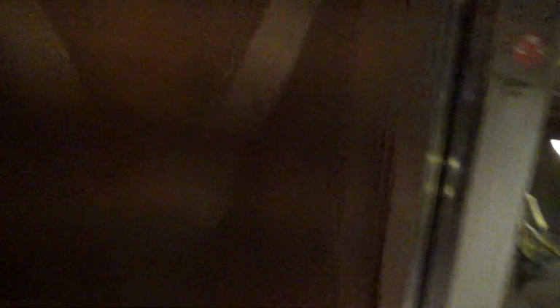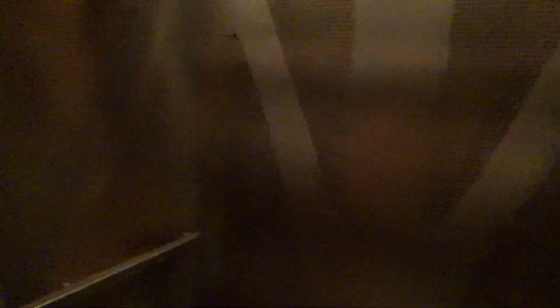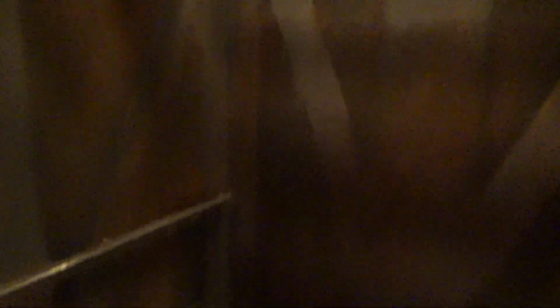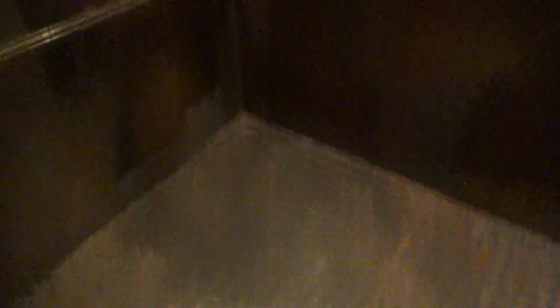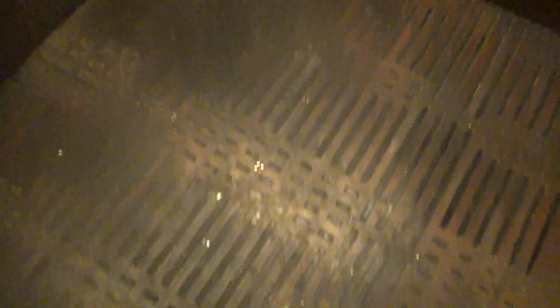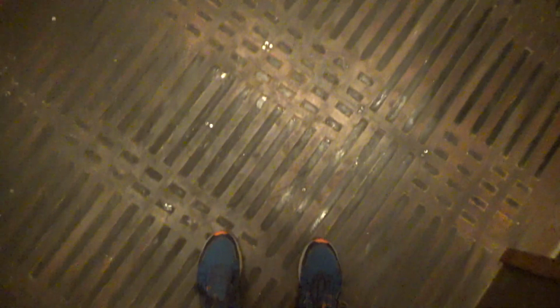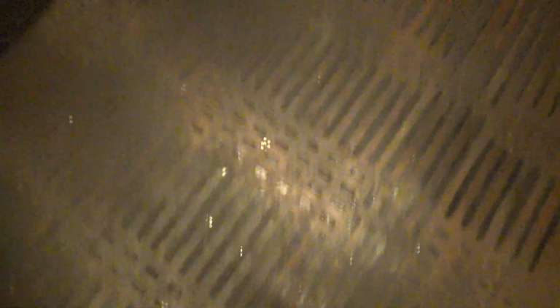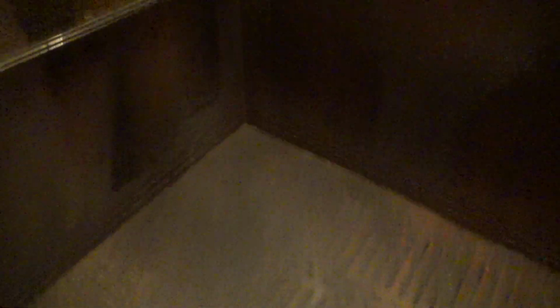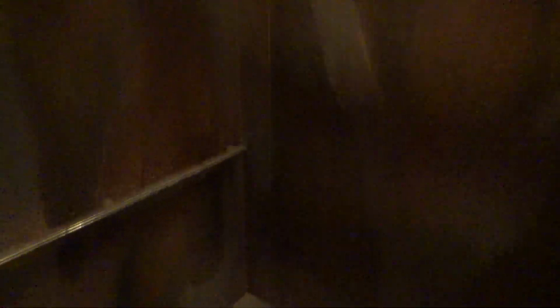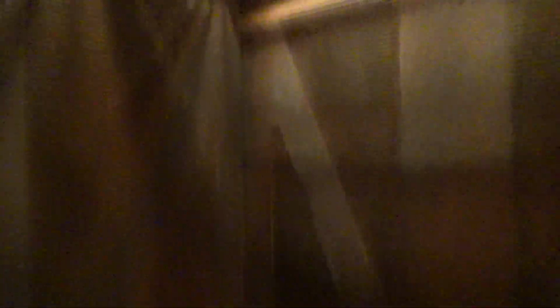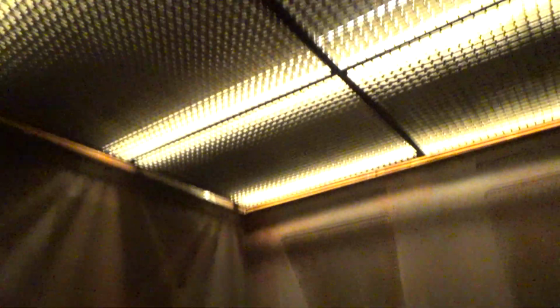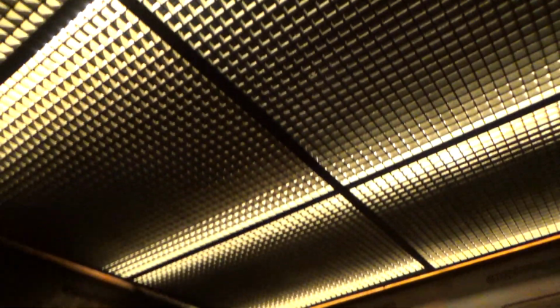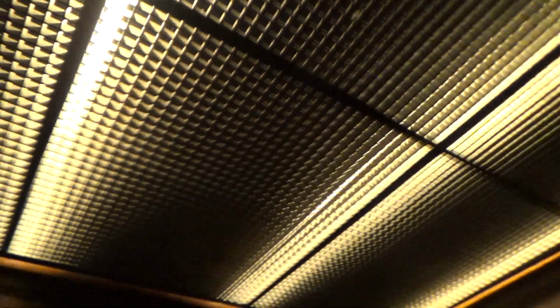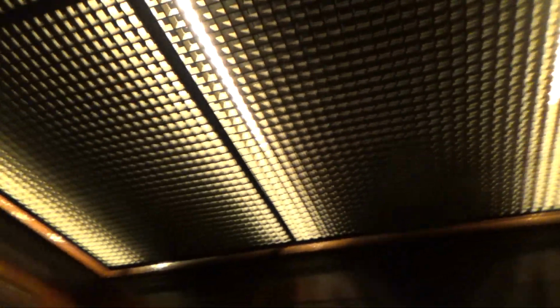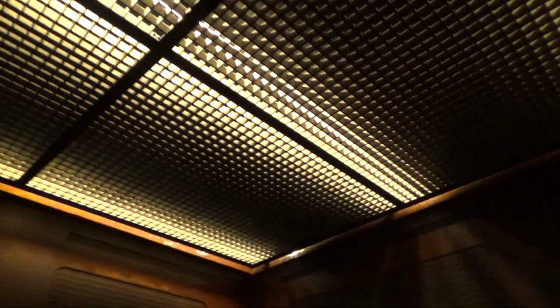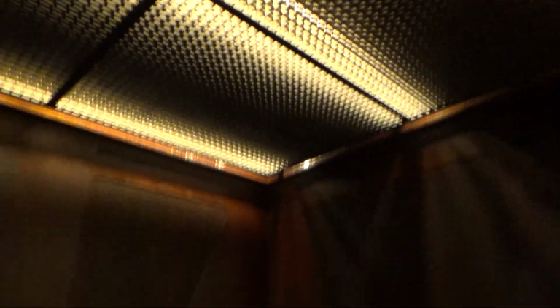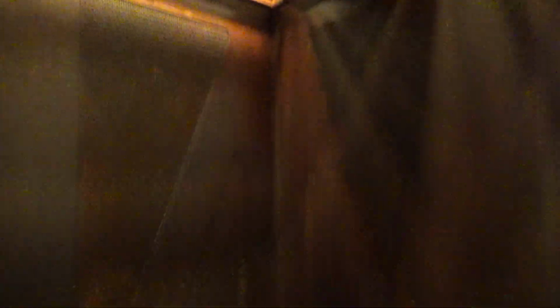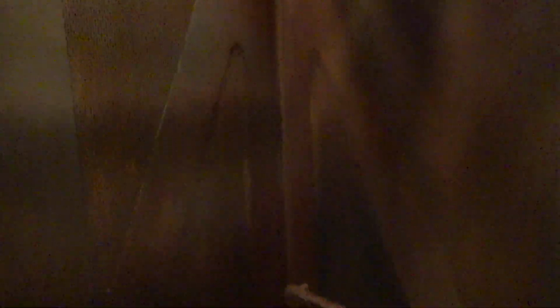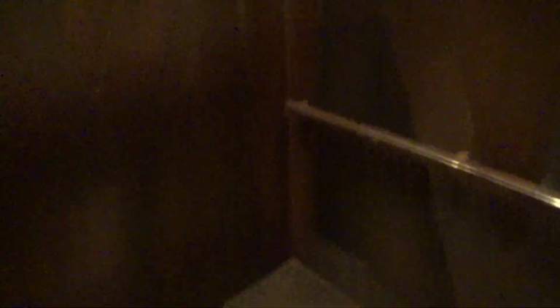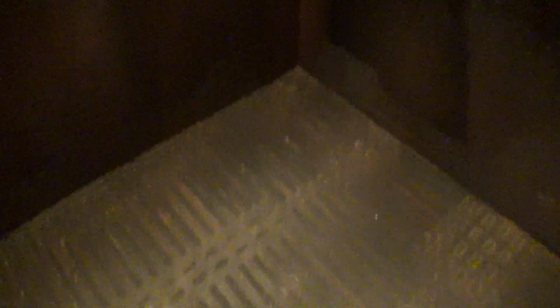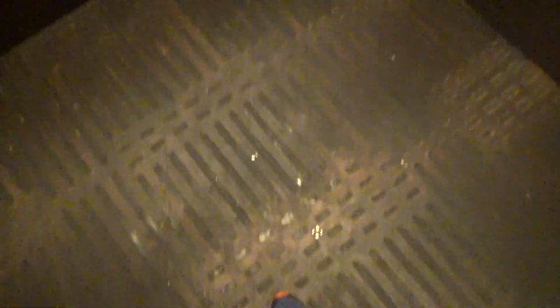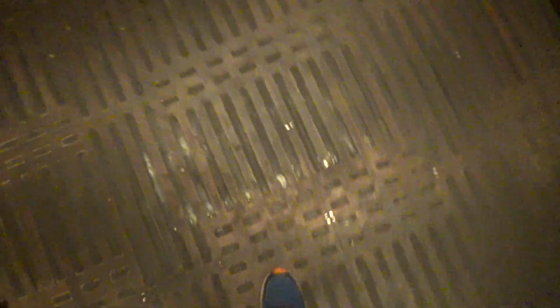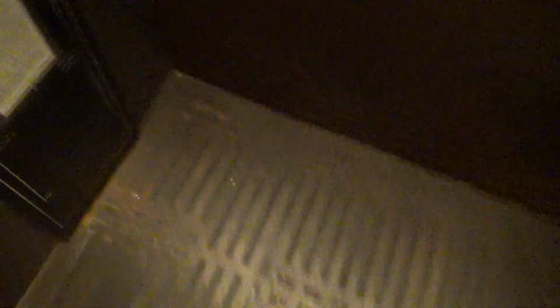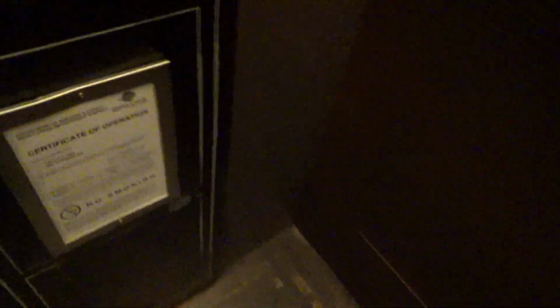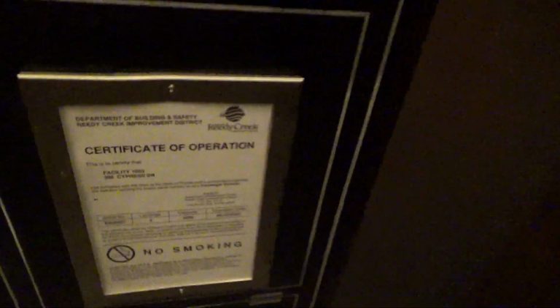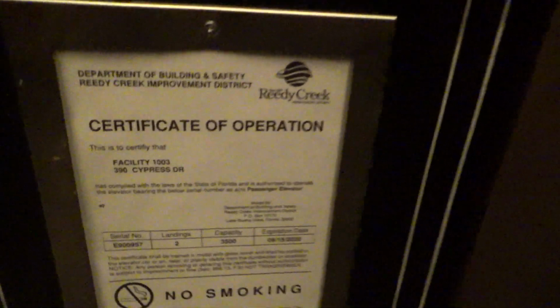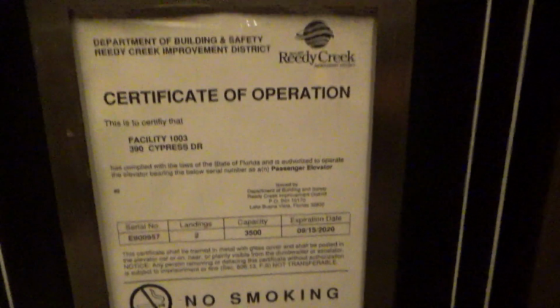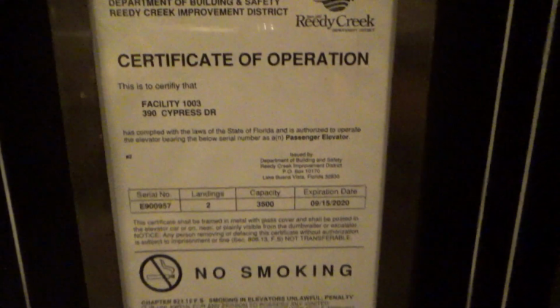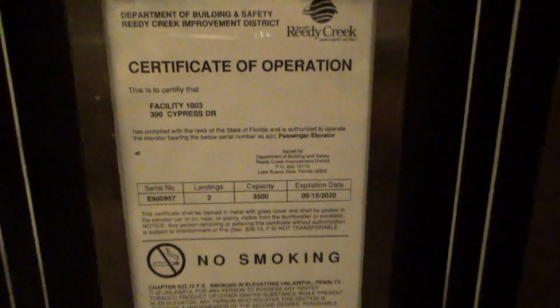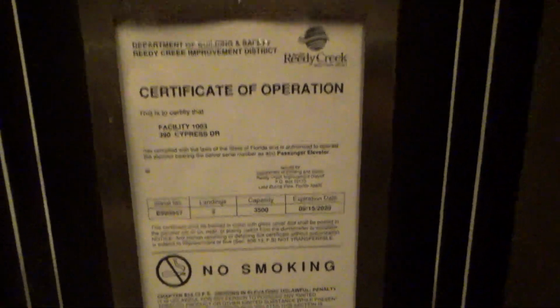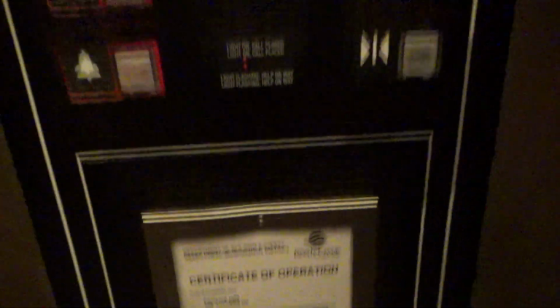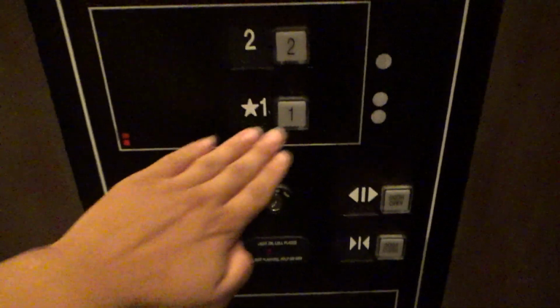We got a cabbie. The other ones were Gen 2. Certificate, 3,500 pound capacity.